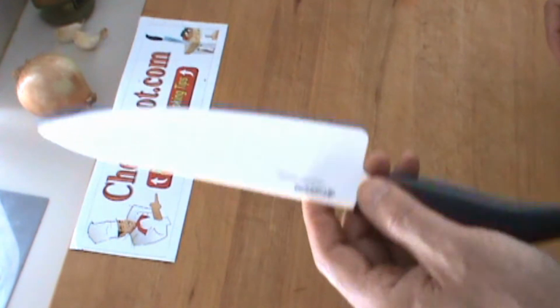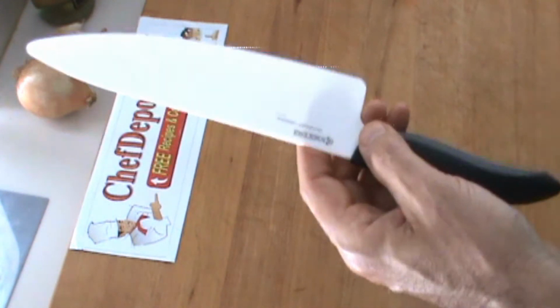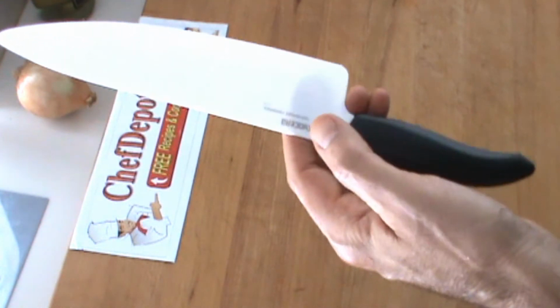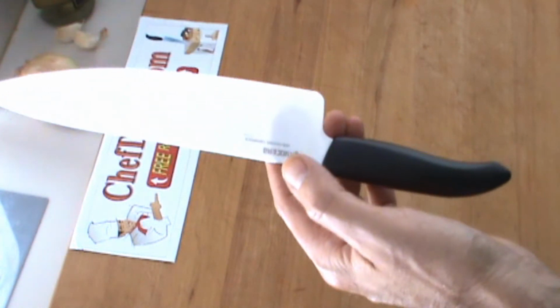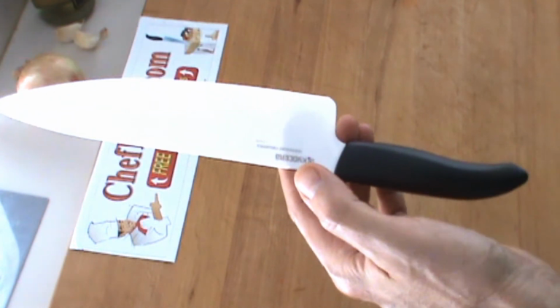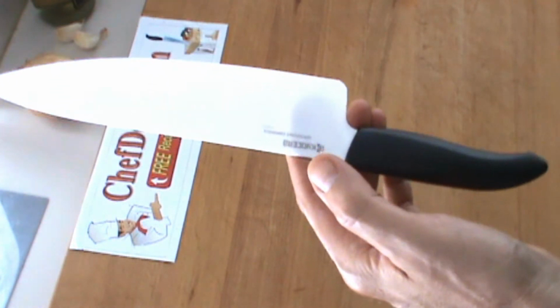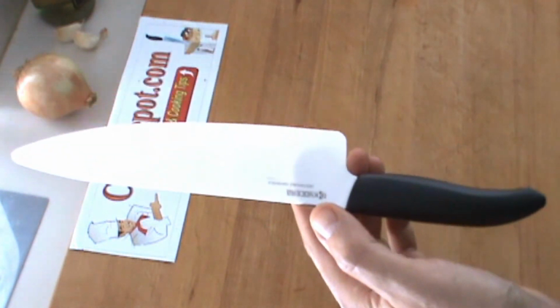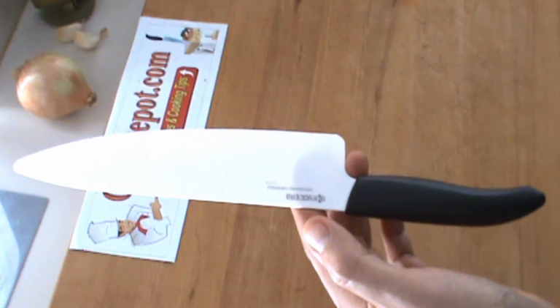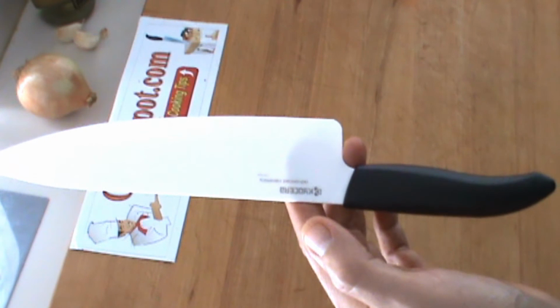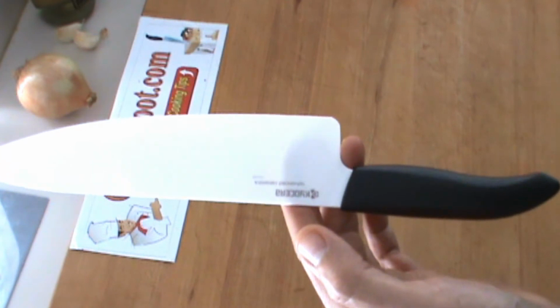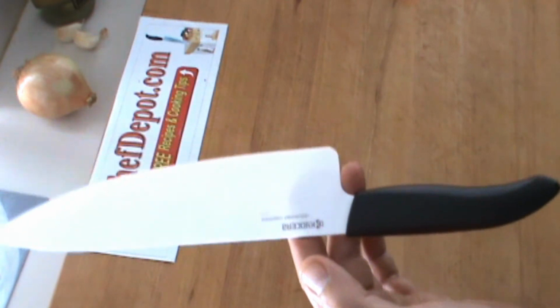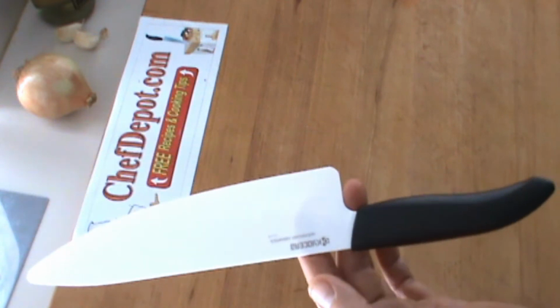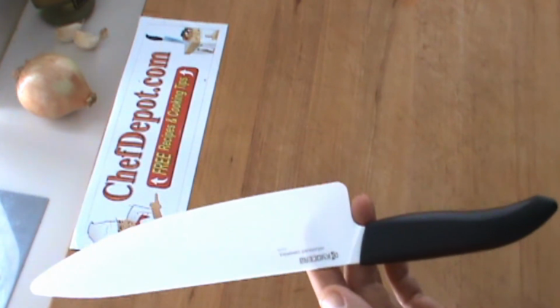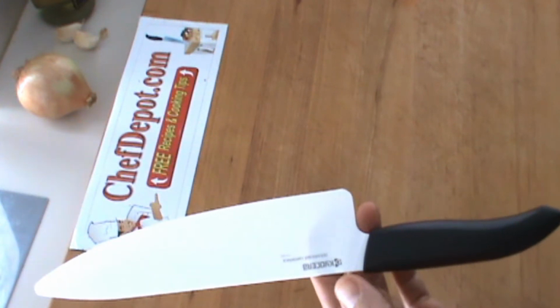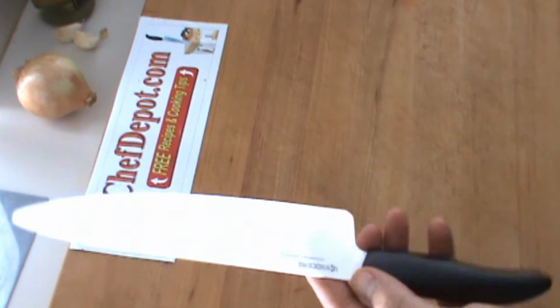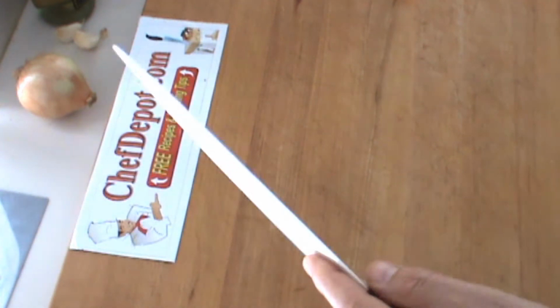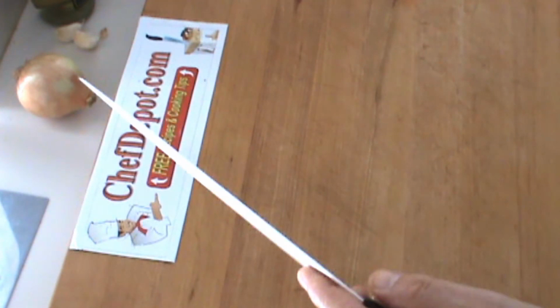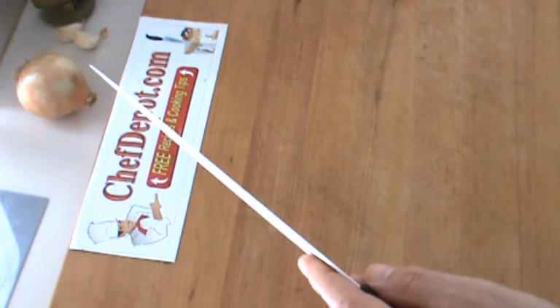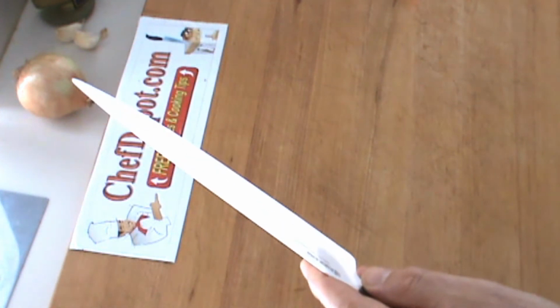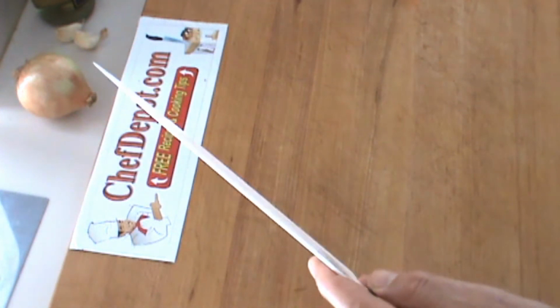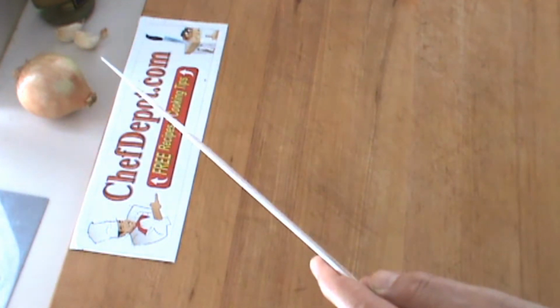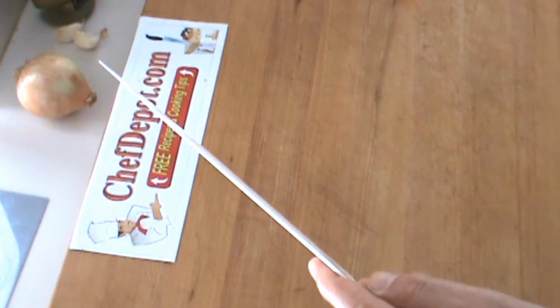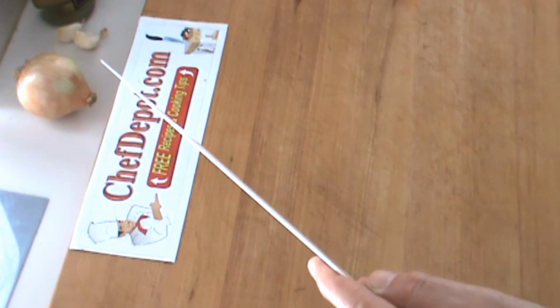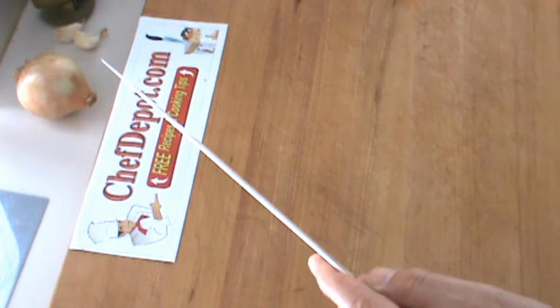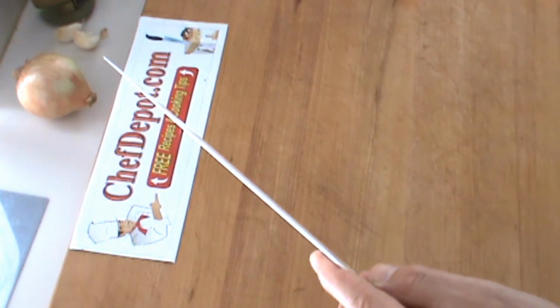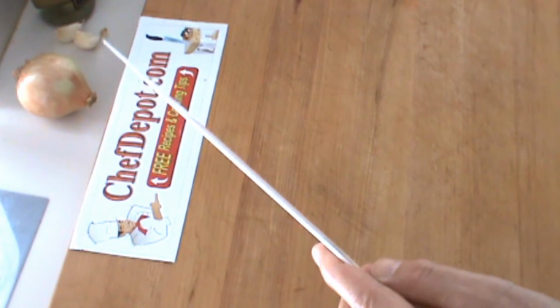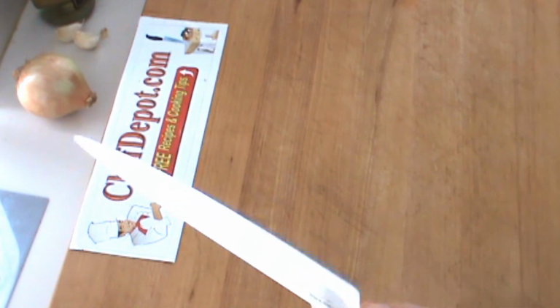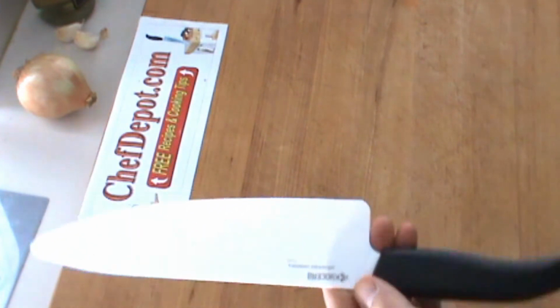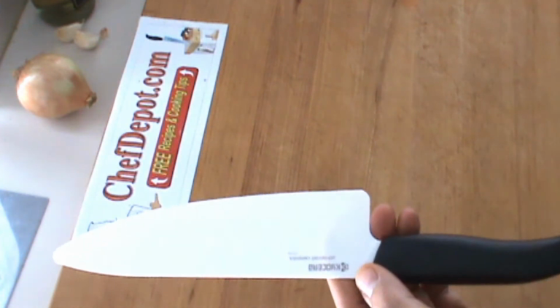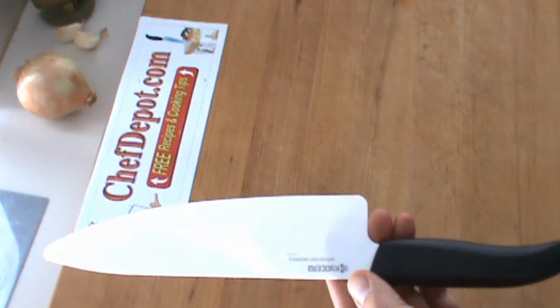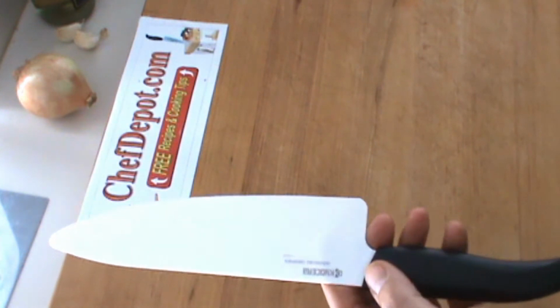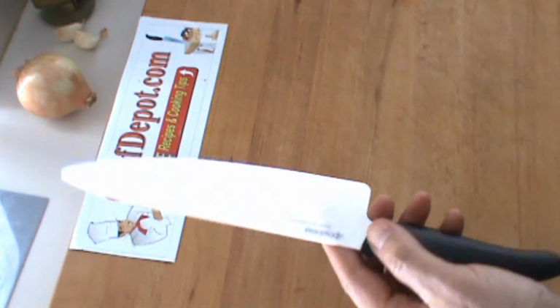It also doesn't weigh anything. For someone who wants a larger chef knife — kind of lightweight, very, very thin — this might be the choice for you.